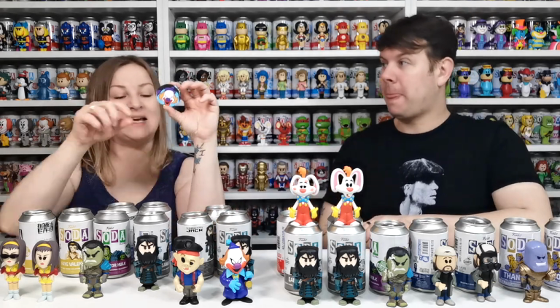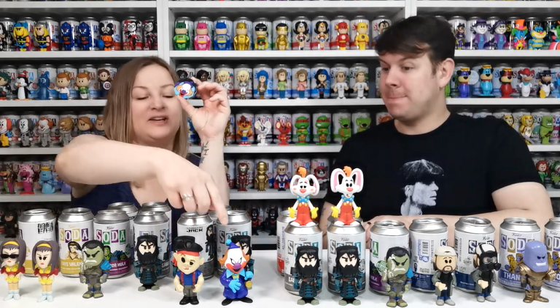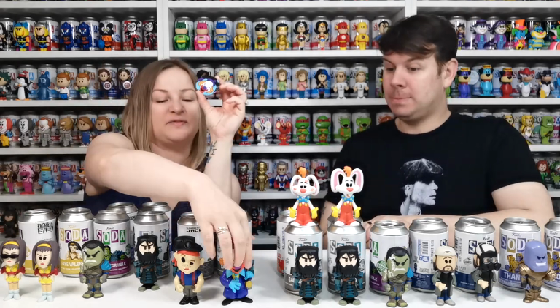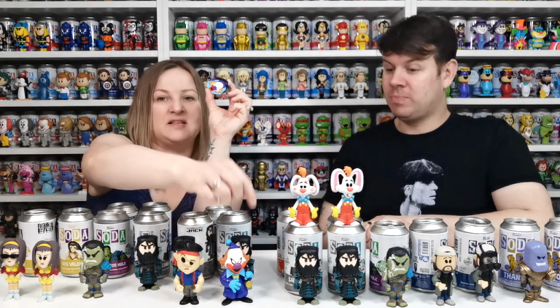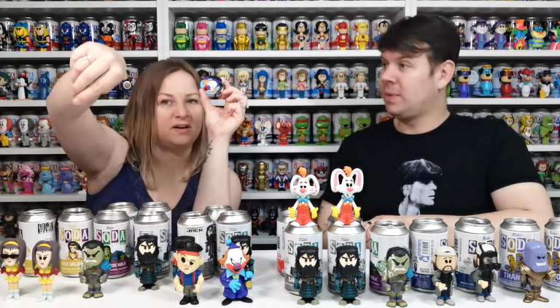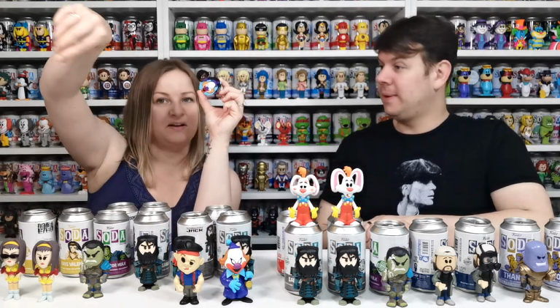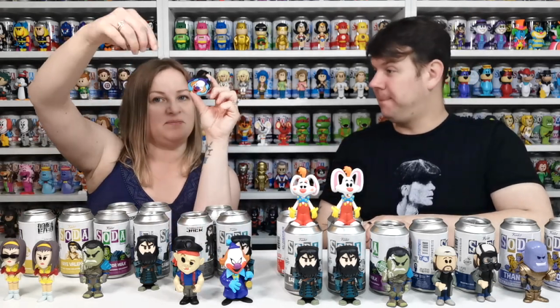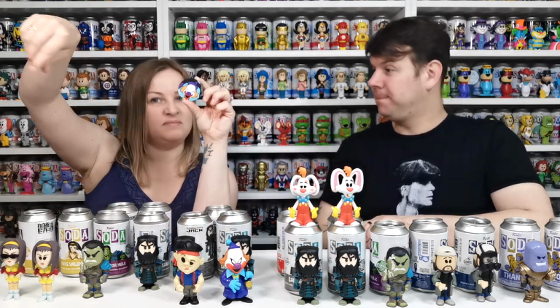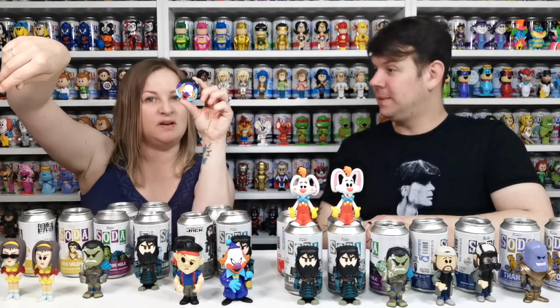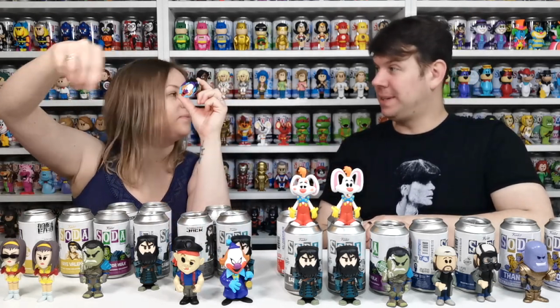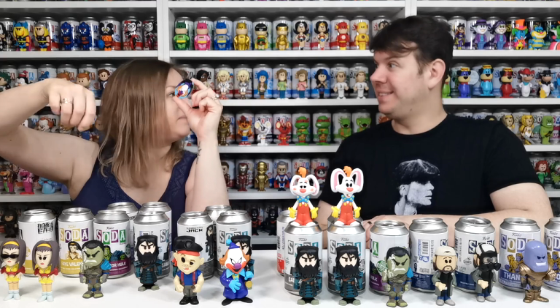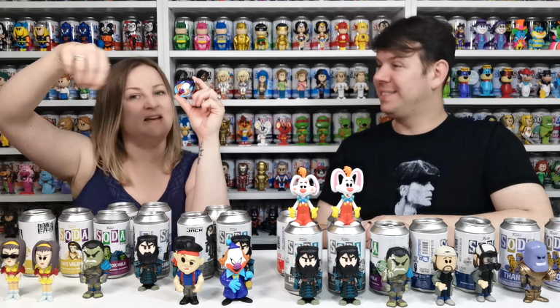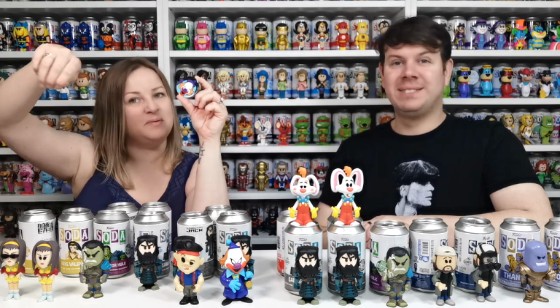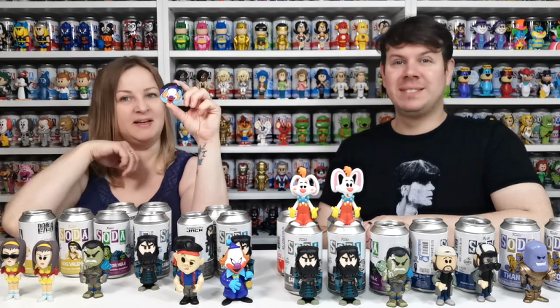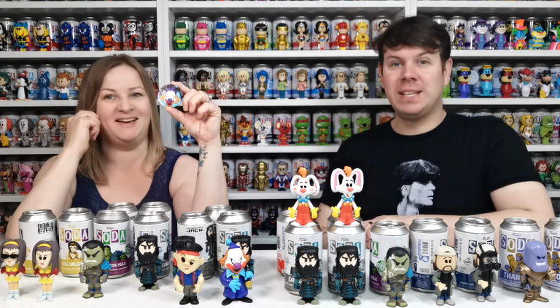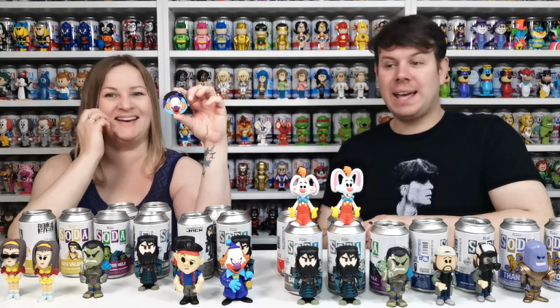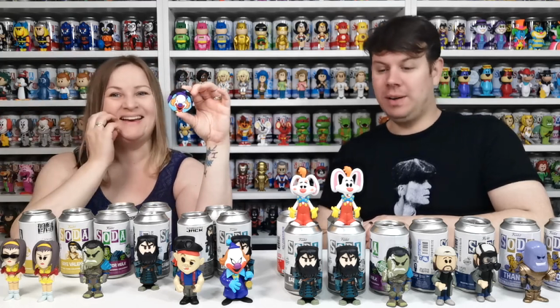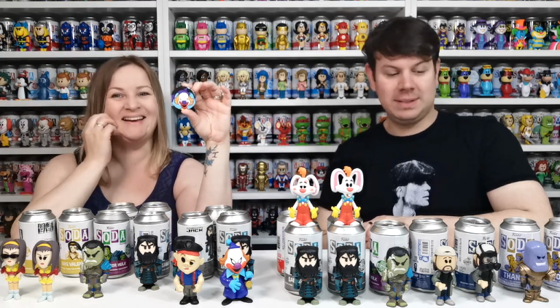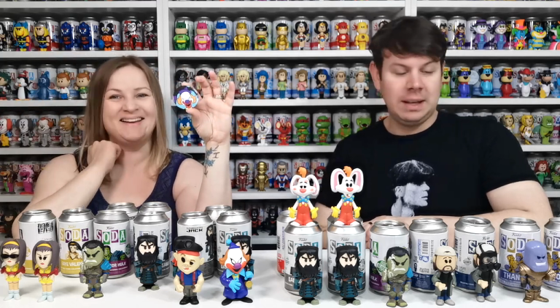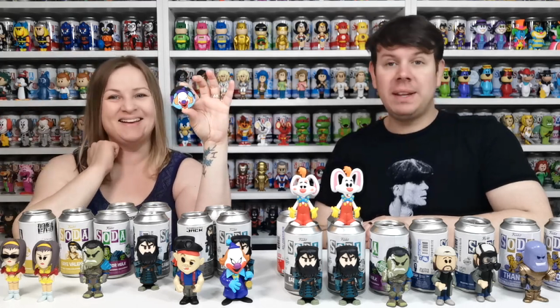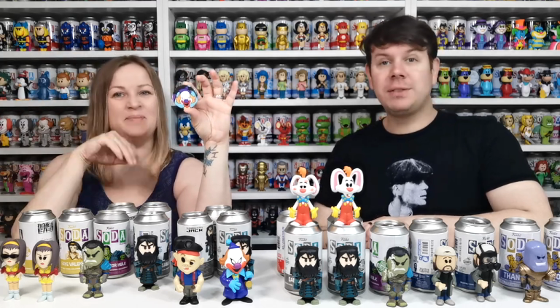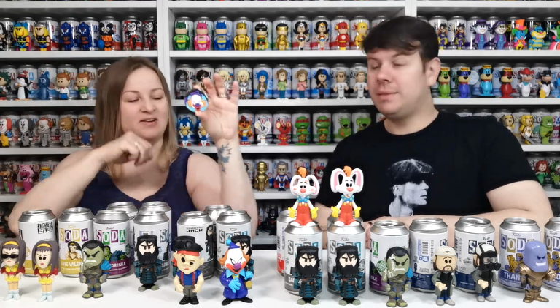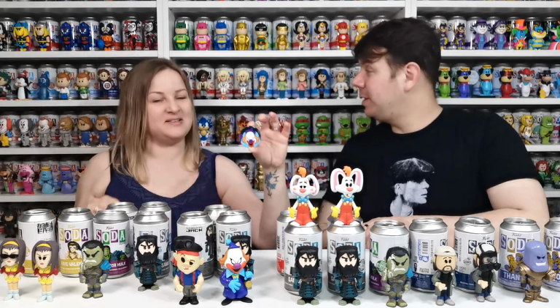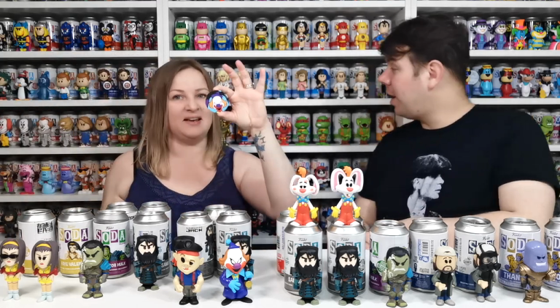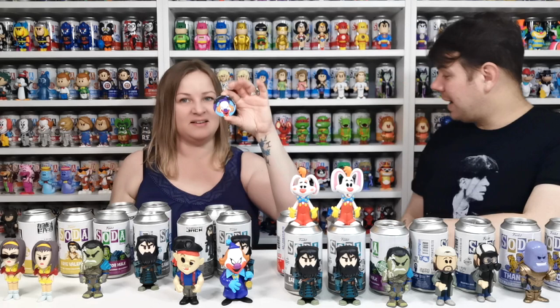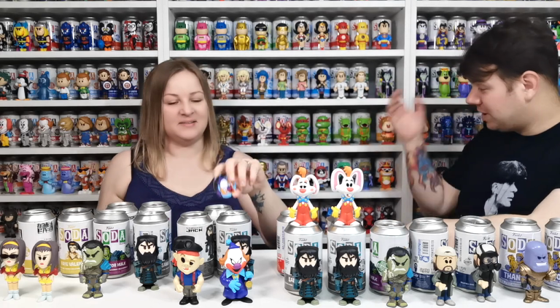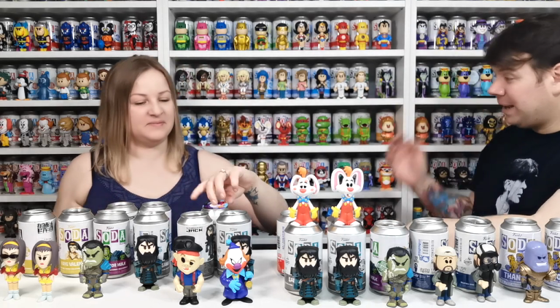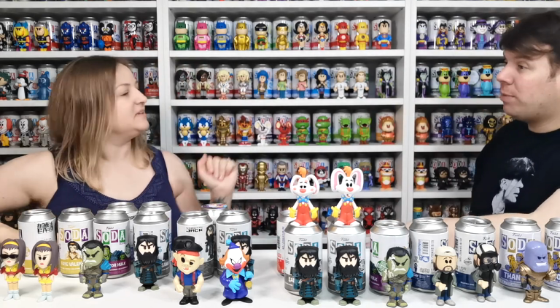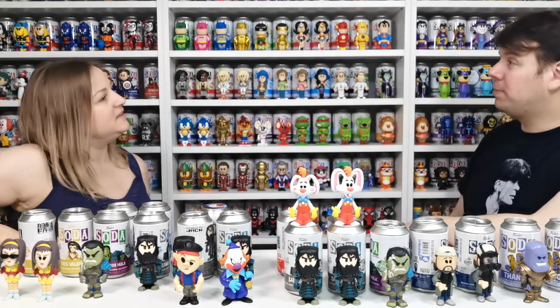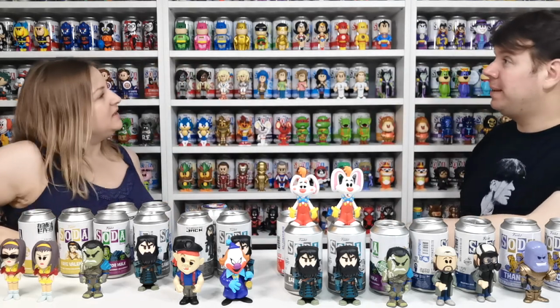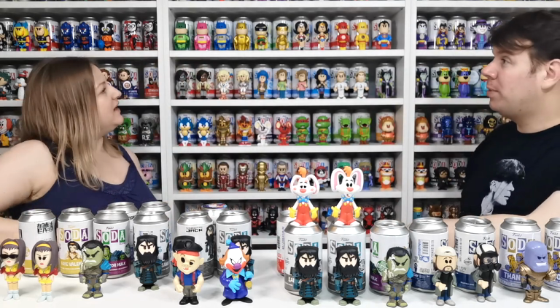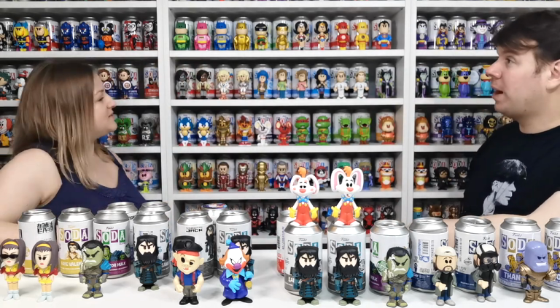You have to buy a whole pack to get one chase, so it's a lot. It's really creepy looking. So it's a purple Ghost Clown with a medallion. Our collection is getting more and more complete the more we go on — we're doing pretty well at trying to get every single soda.